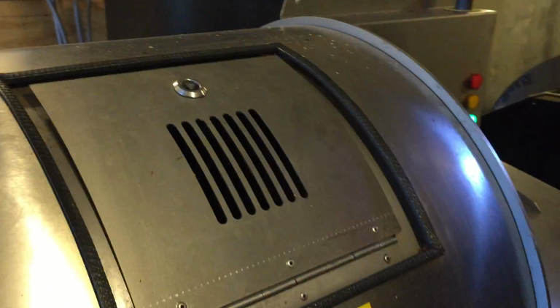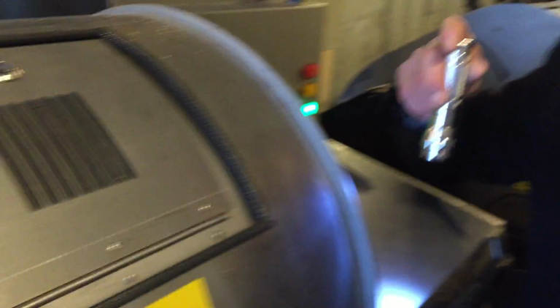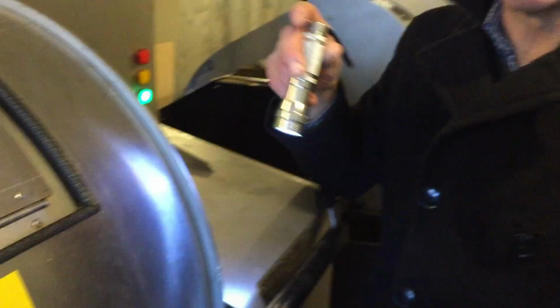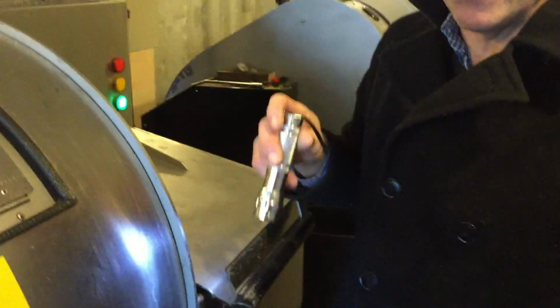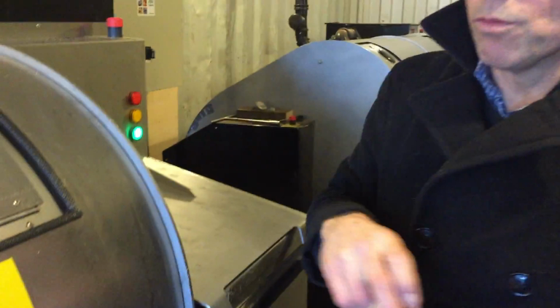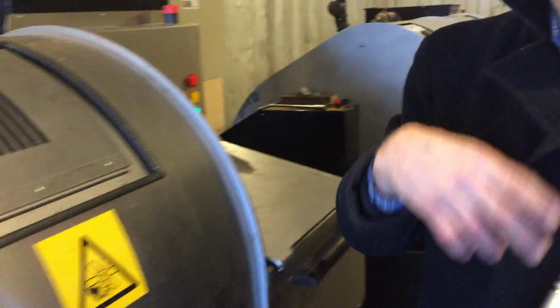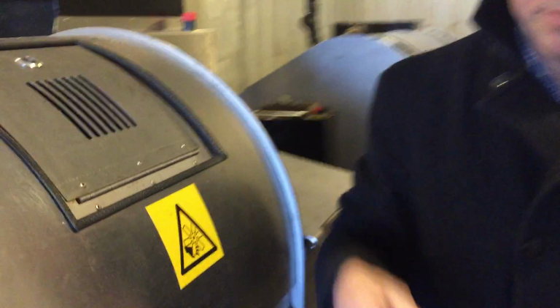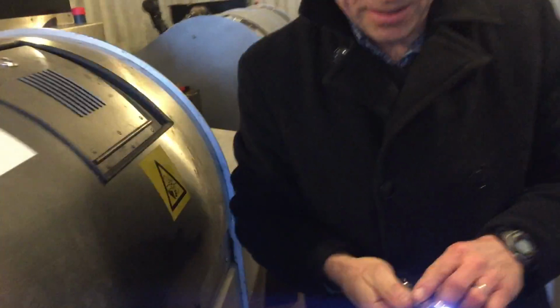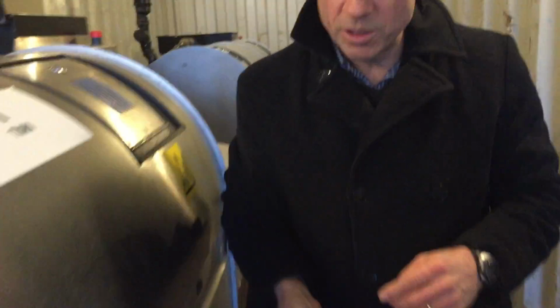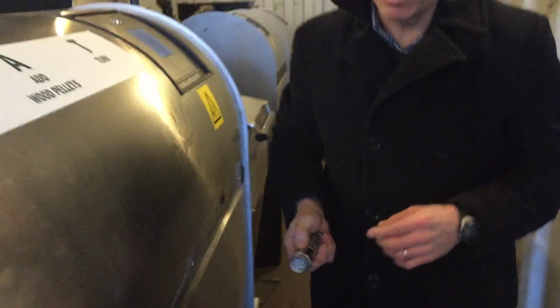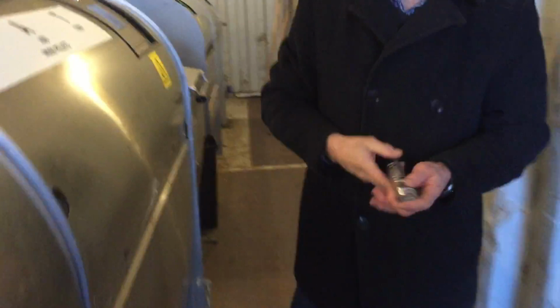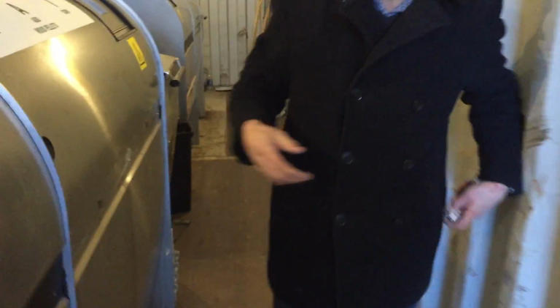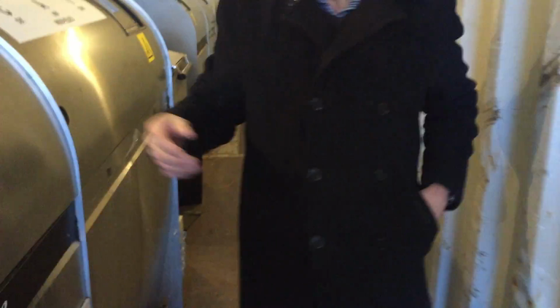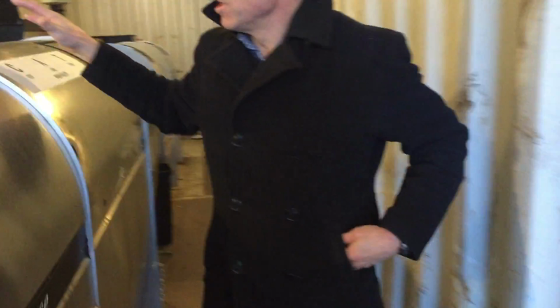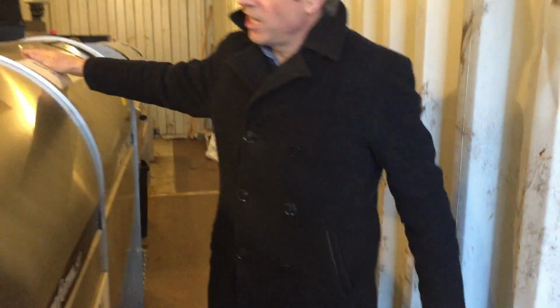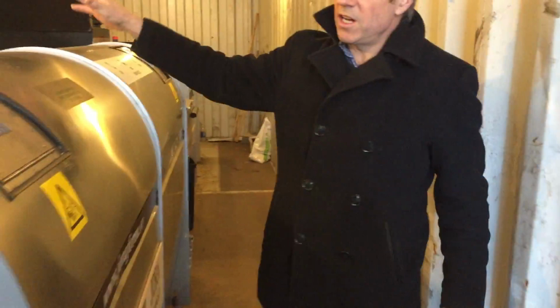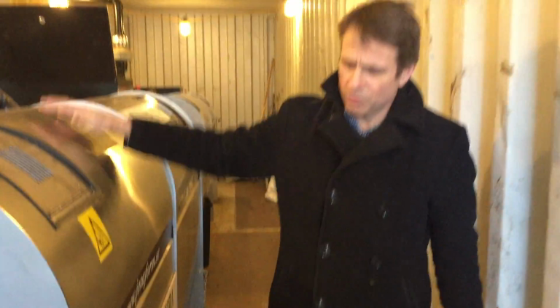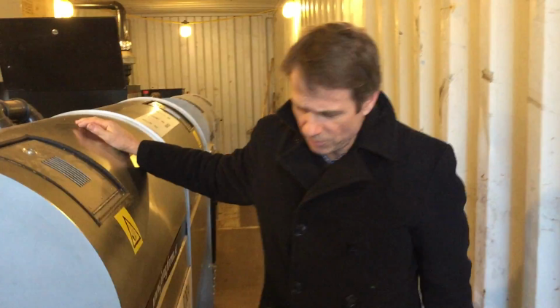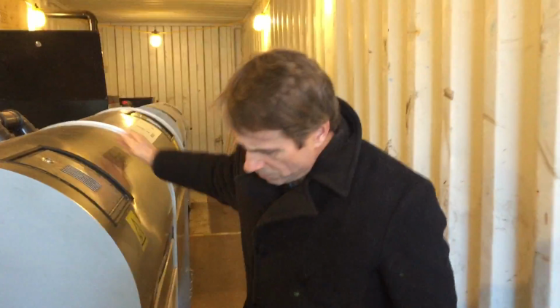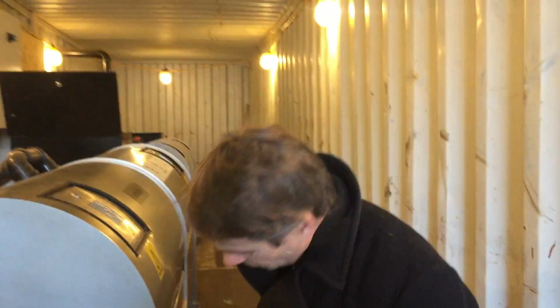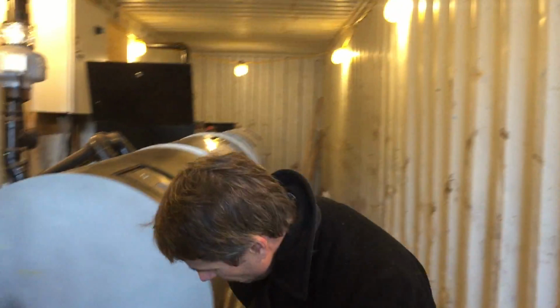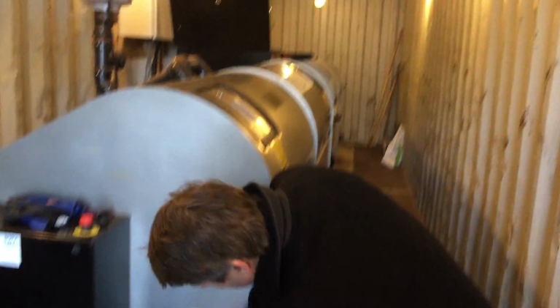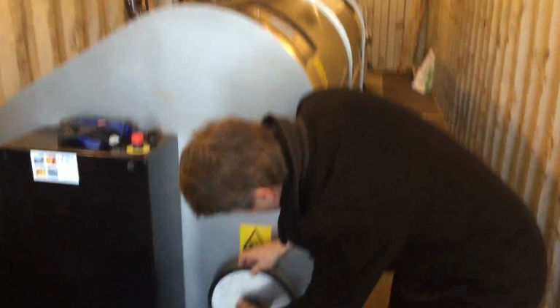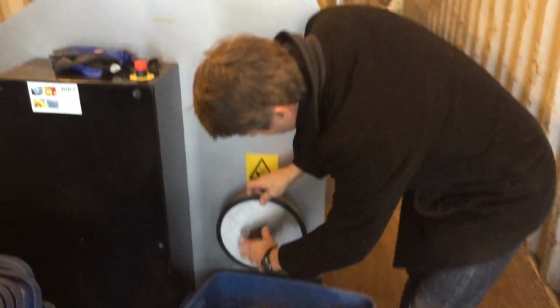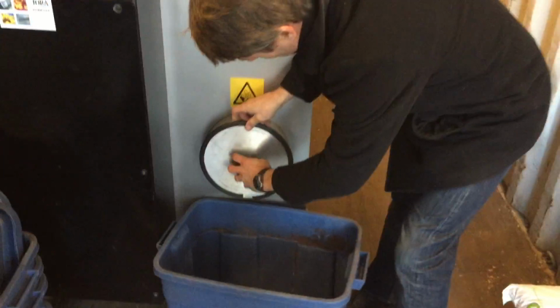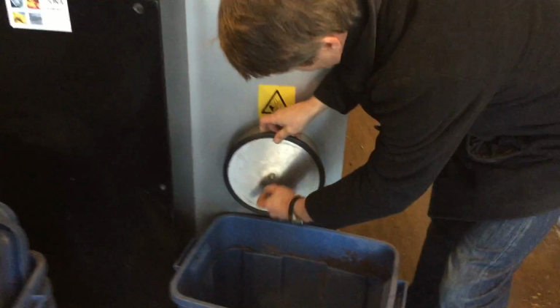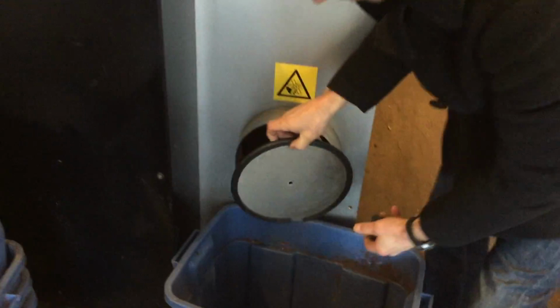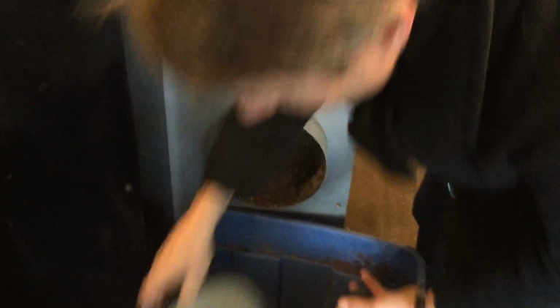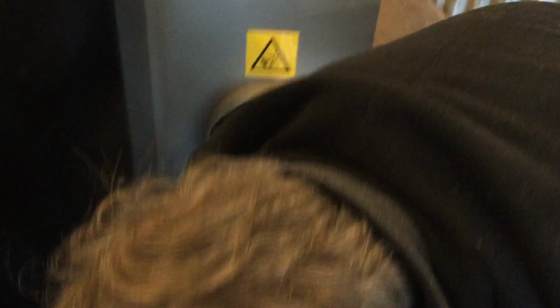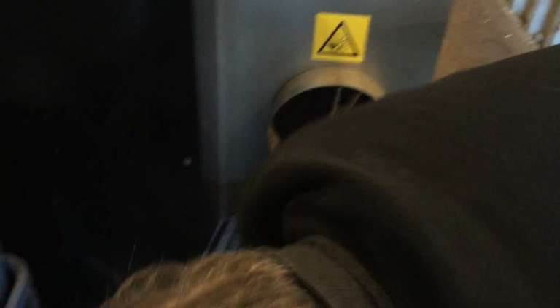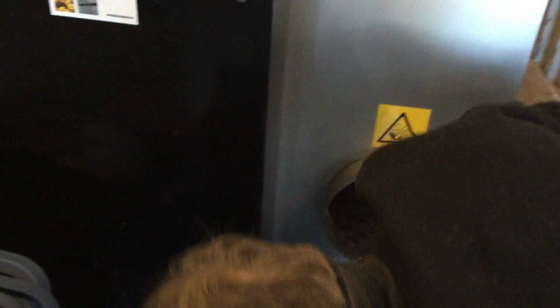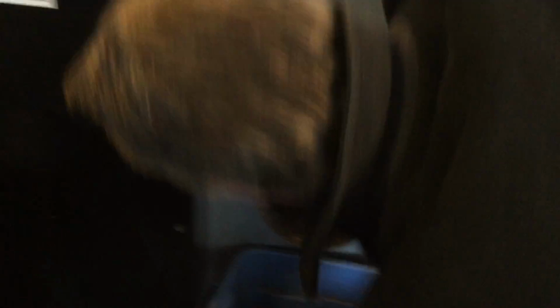So that's about it. Now we're gonna jump ahead four to six weeks. It's gone through chamber one, it's gone through chamber two, and we're ready to pull it out from the back end.